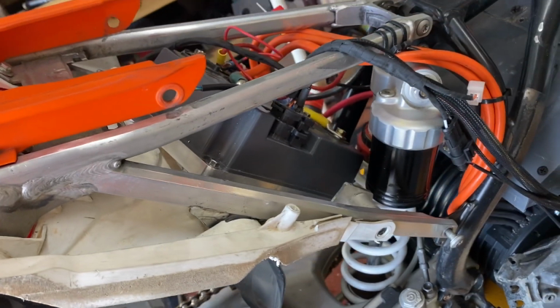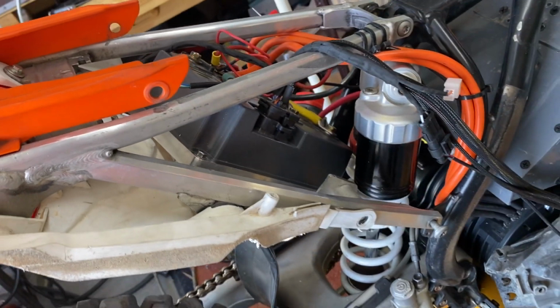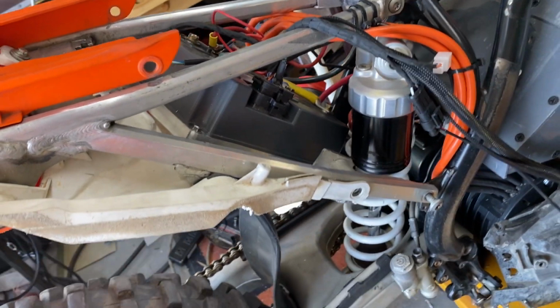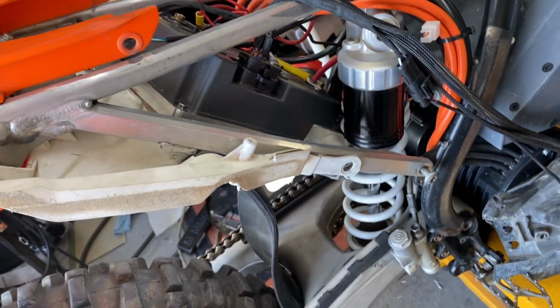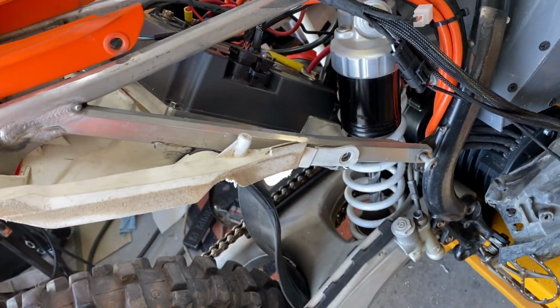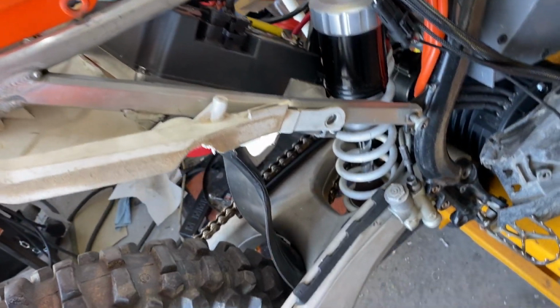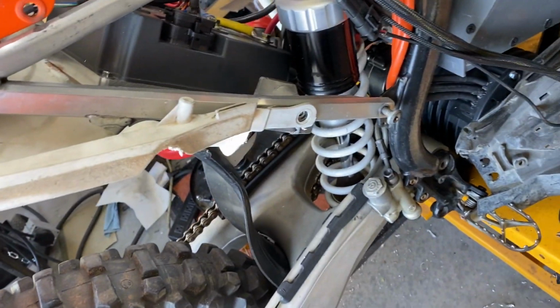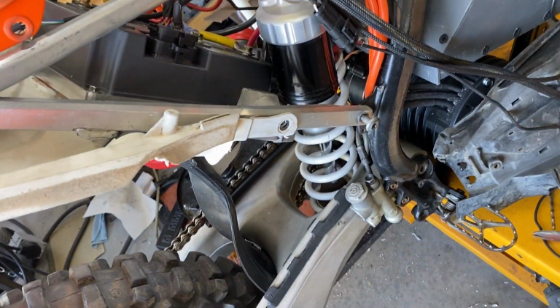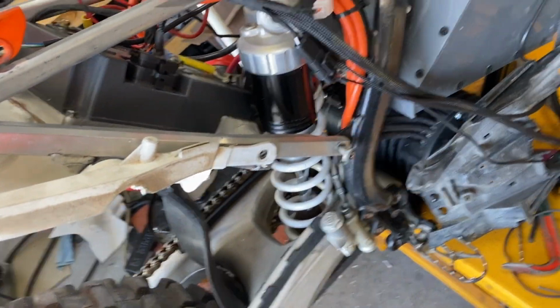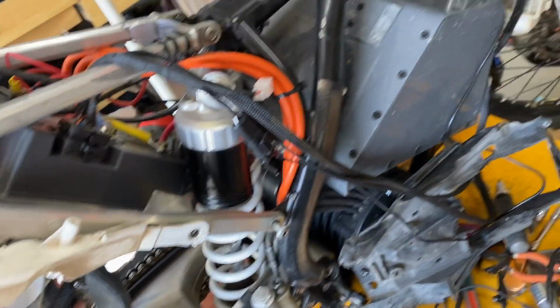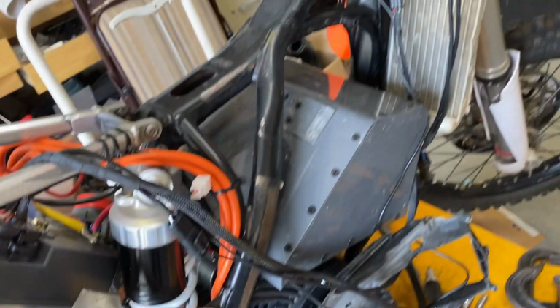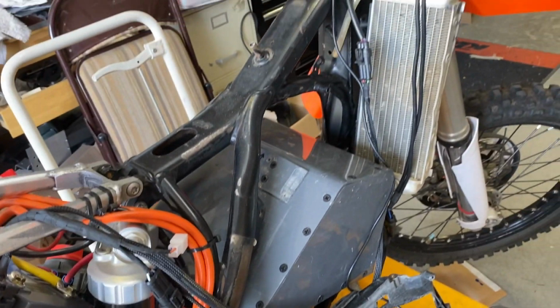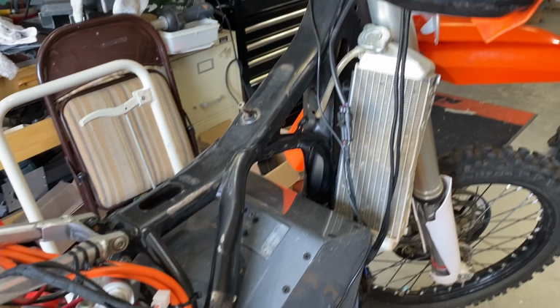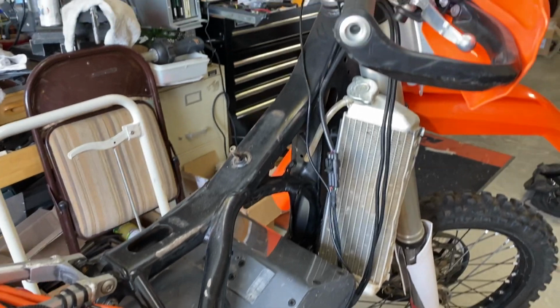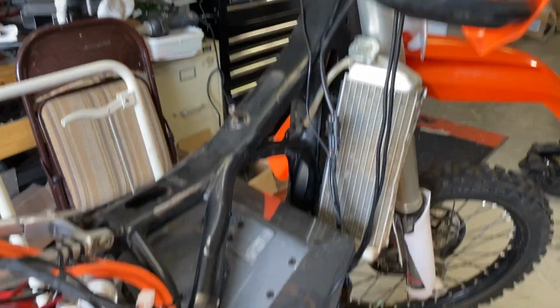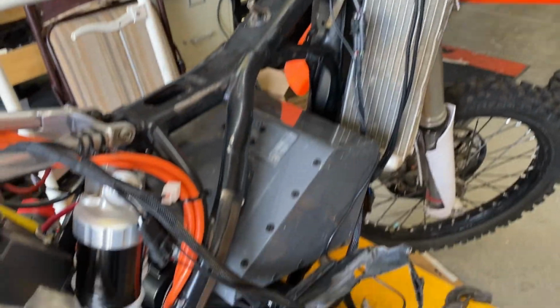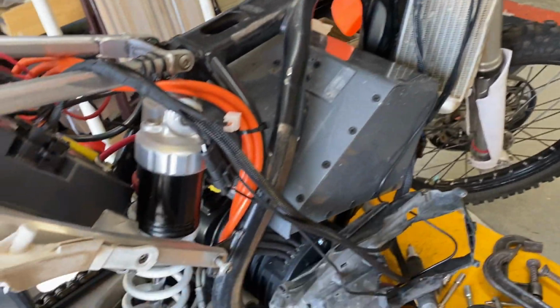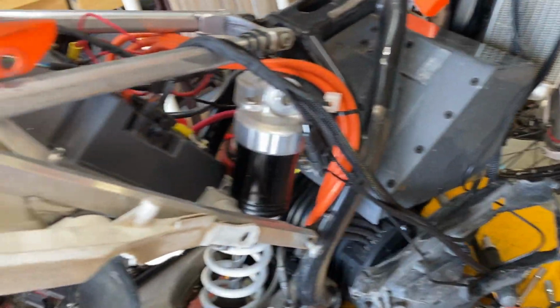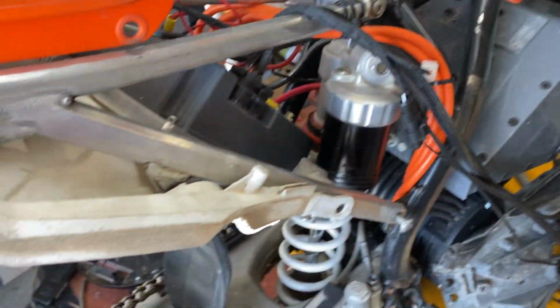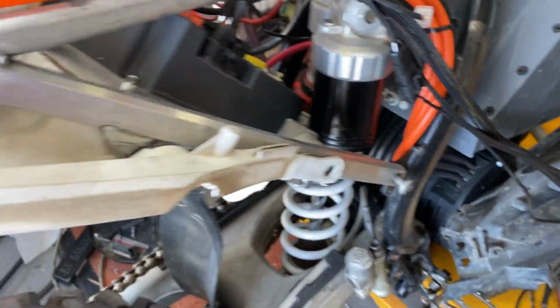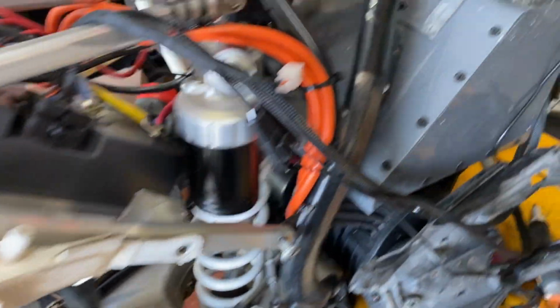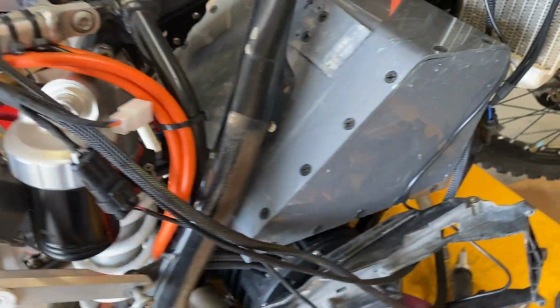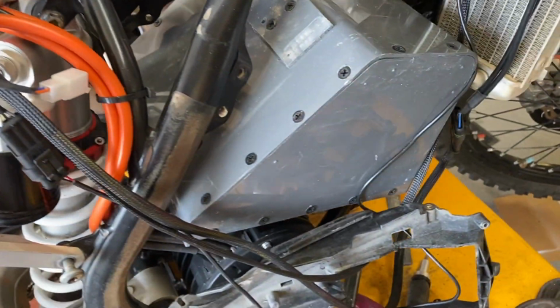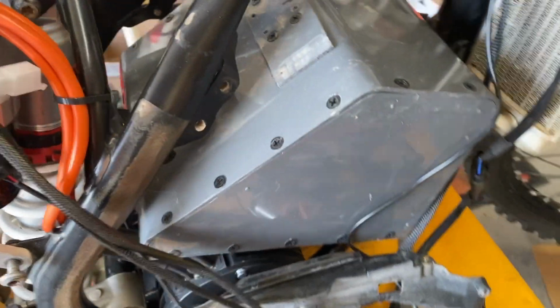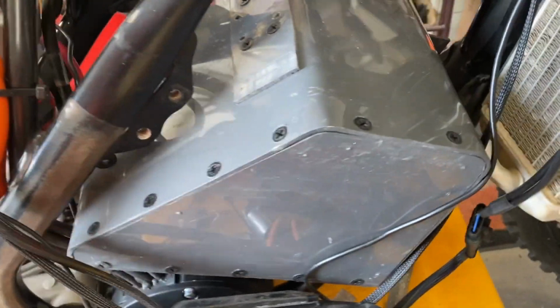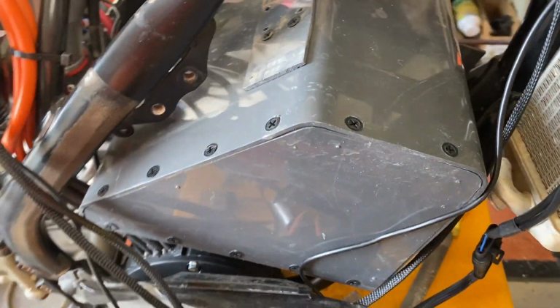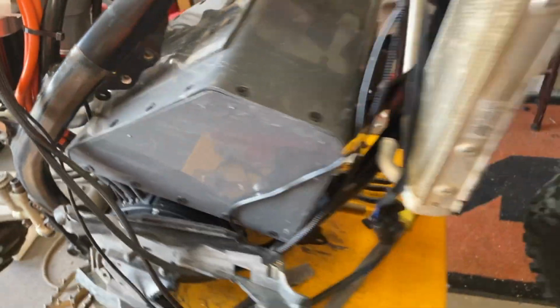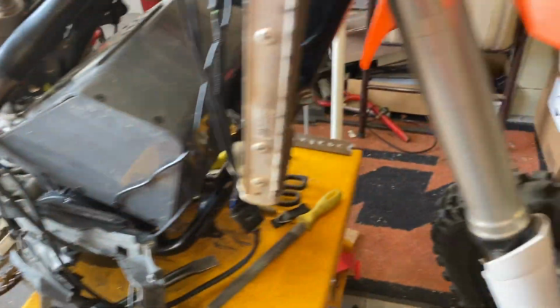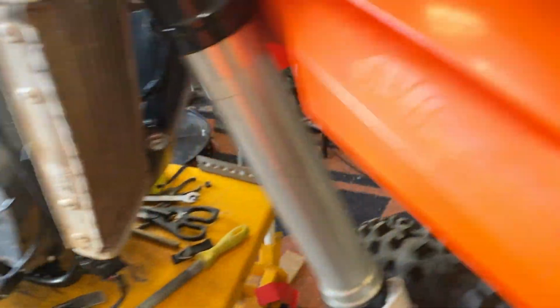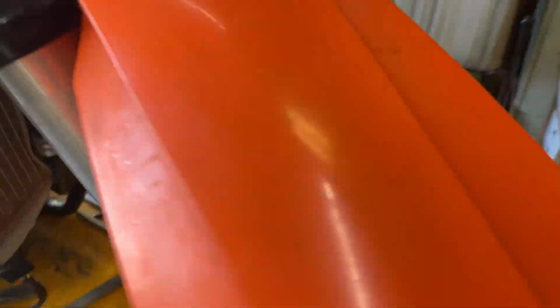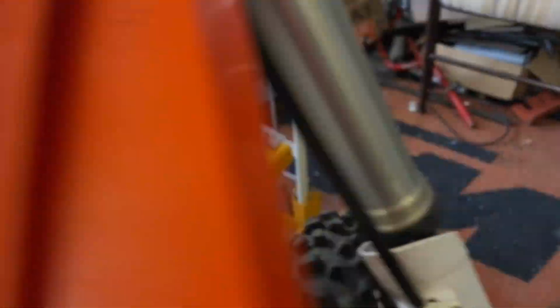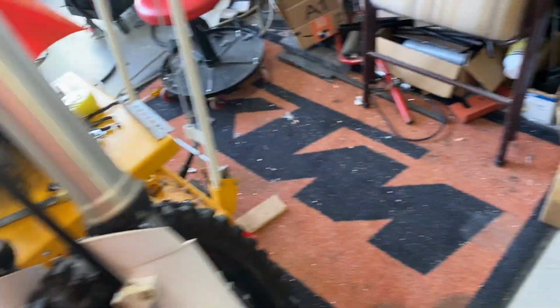We got it all wired up — just temporary. You can see the wires are kind of just dangling down there. I have the battery off my Kawasaki, which is 72 volt.